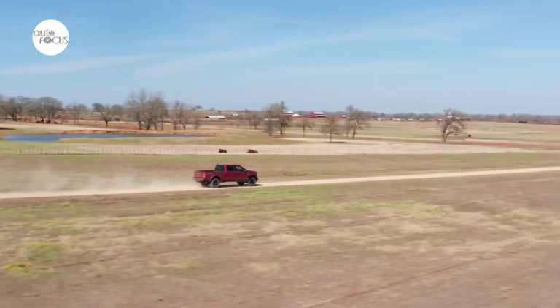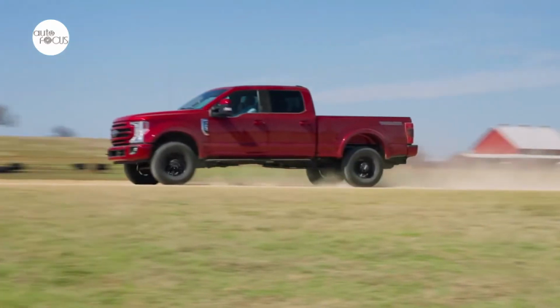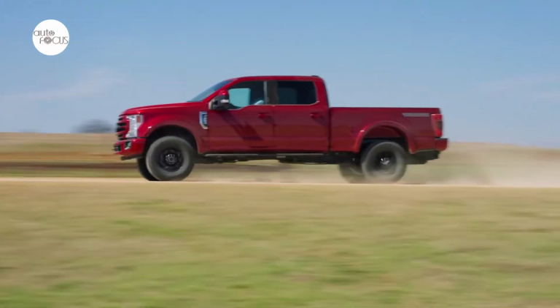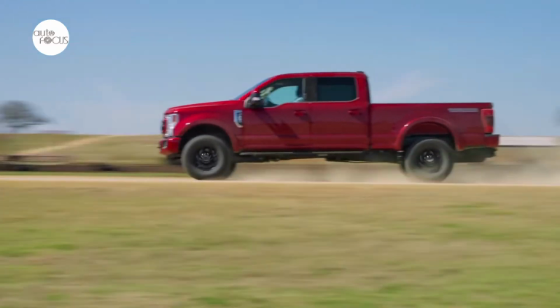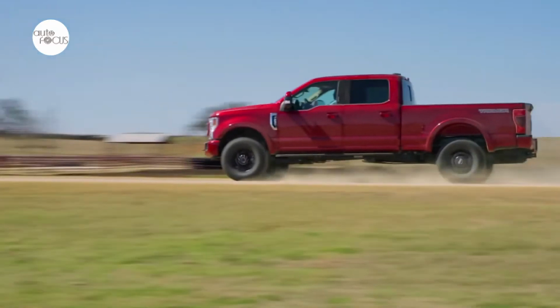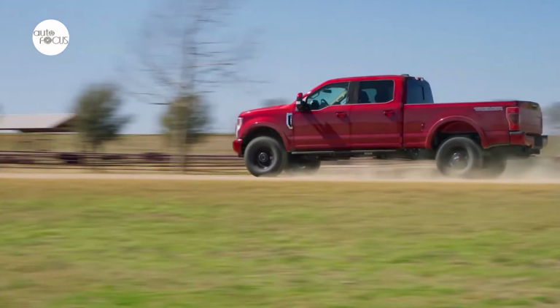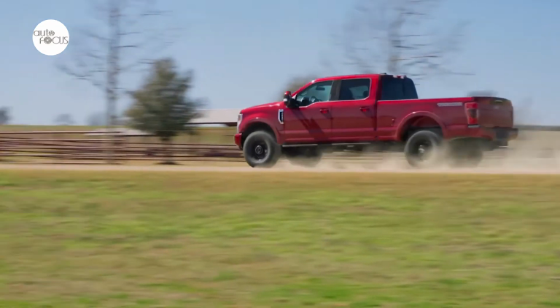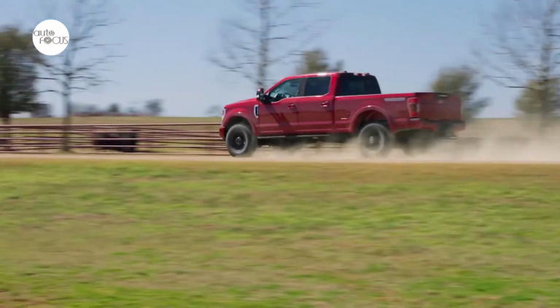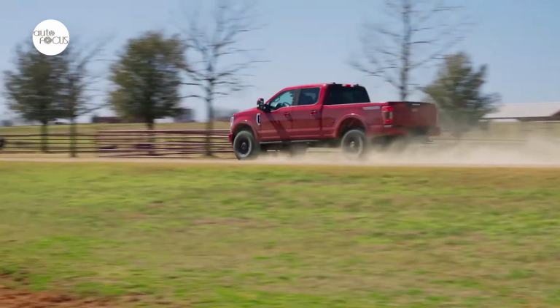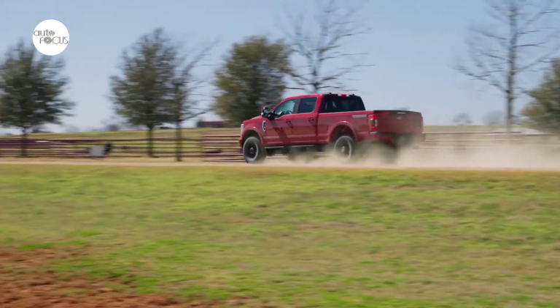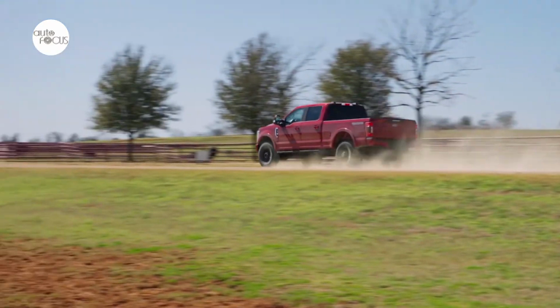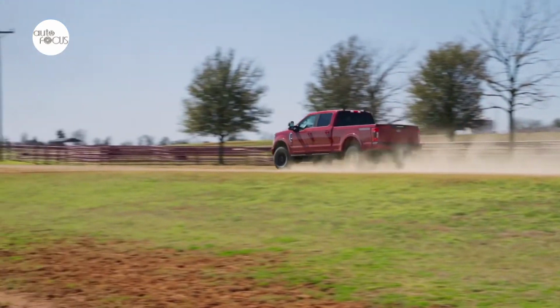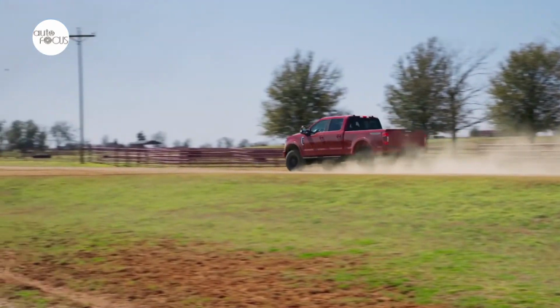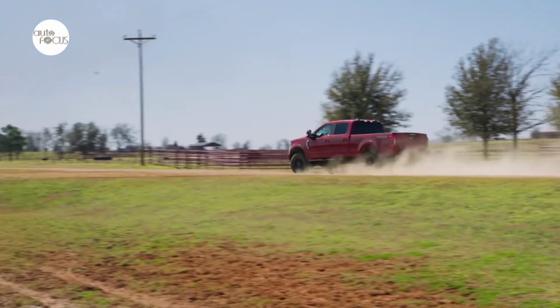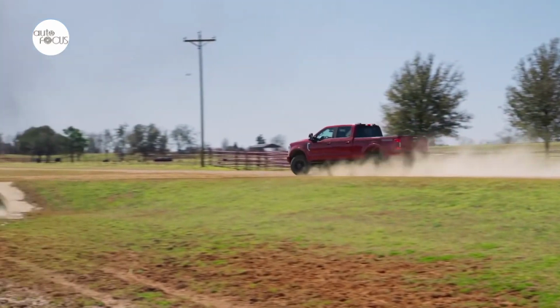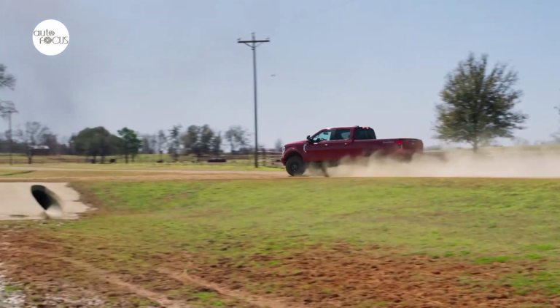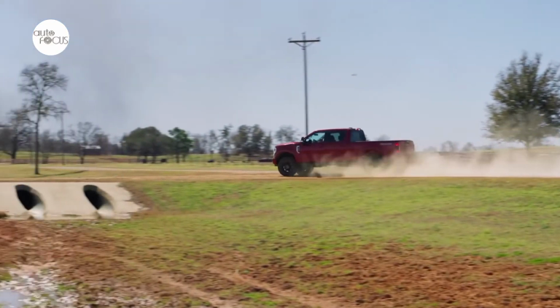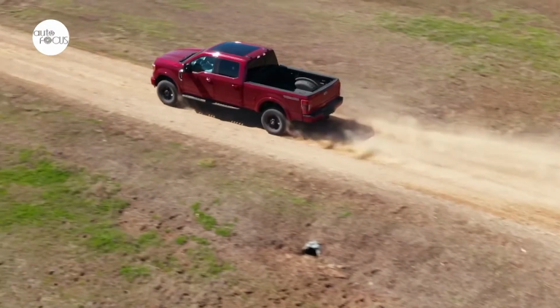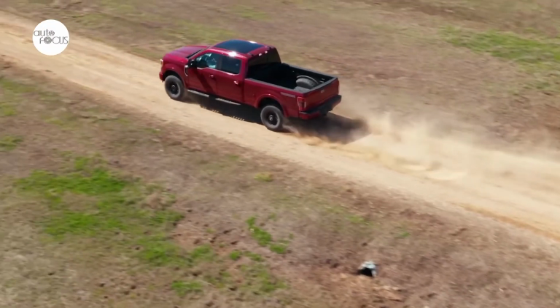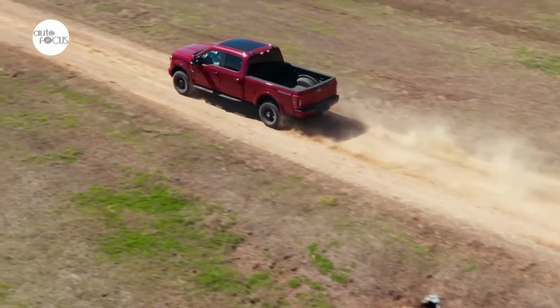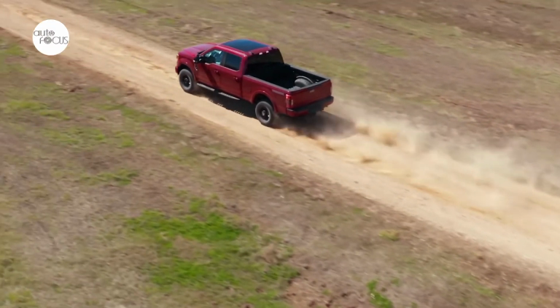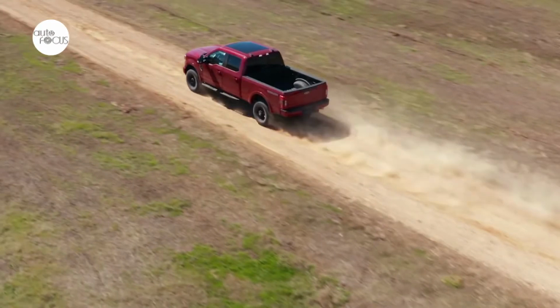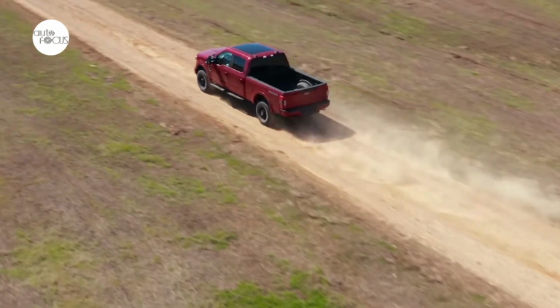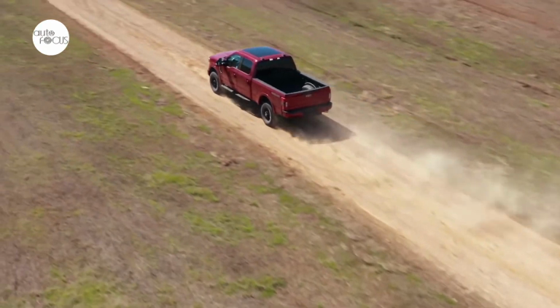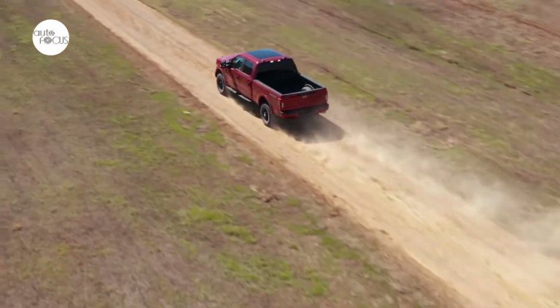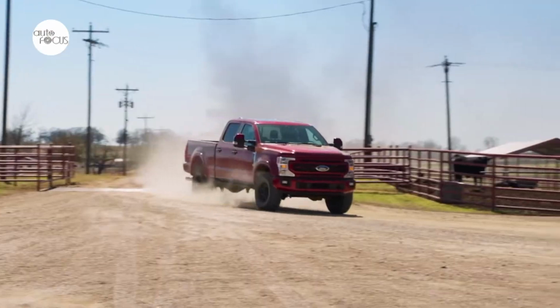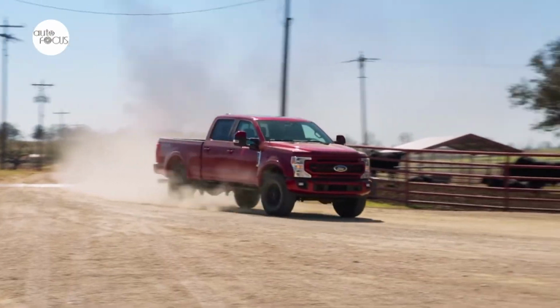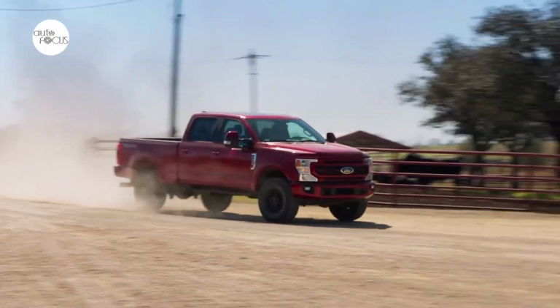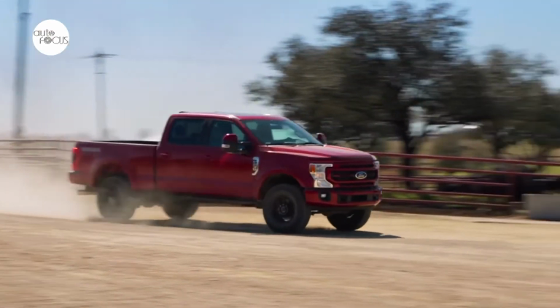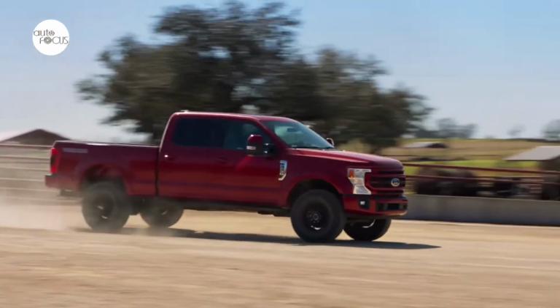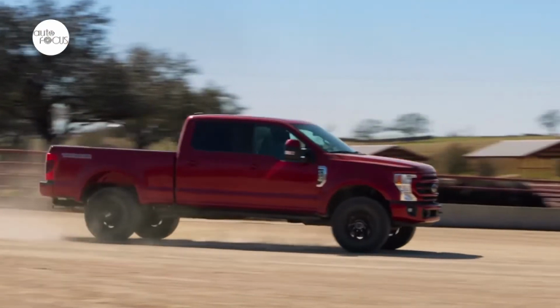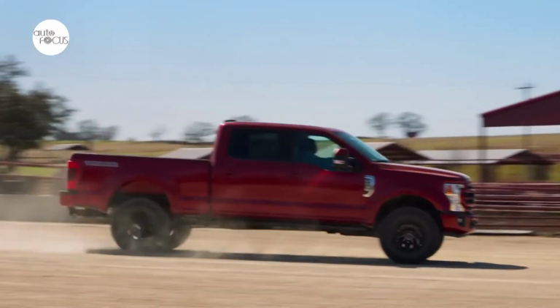For 2022, Super Duty offers a new Lariat Sport Appearance Package that includes body color bumpers, exterior mirrors and grille, as well as a chrome exhaust tip and black platform running boards.